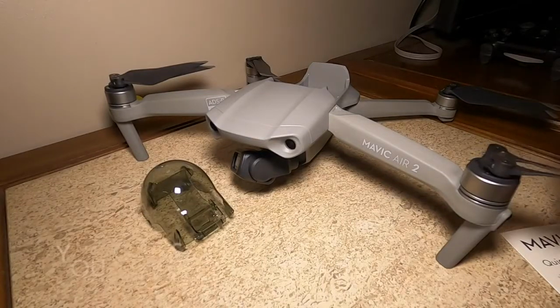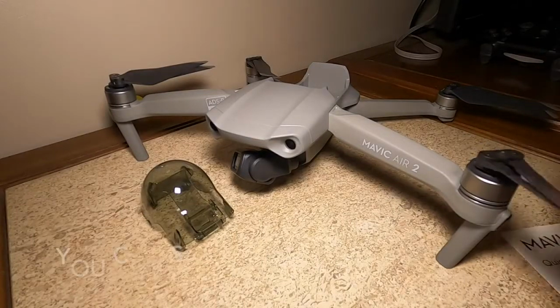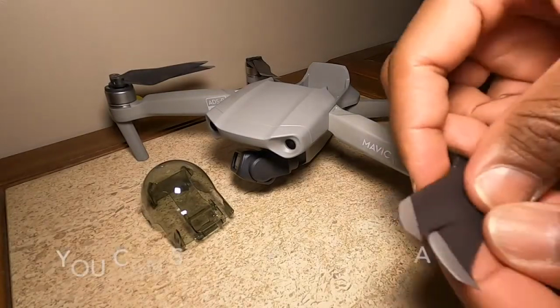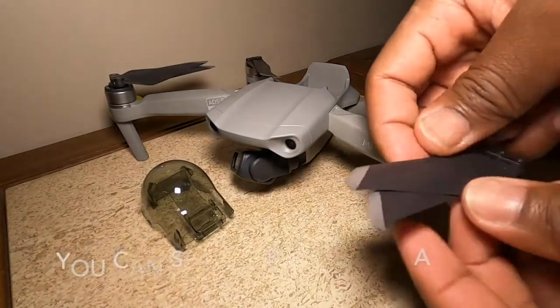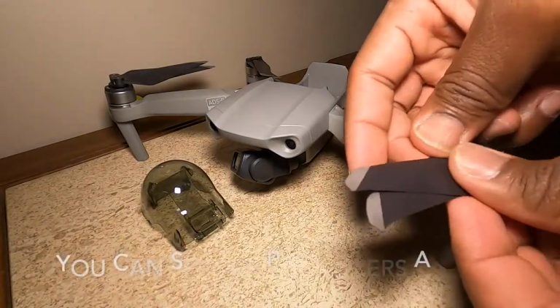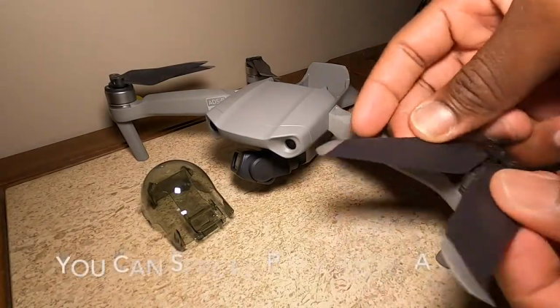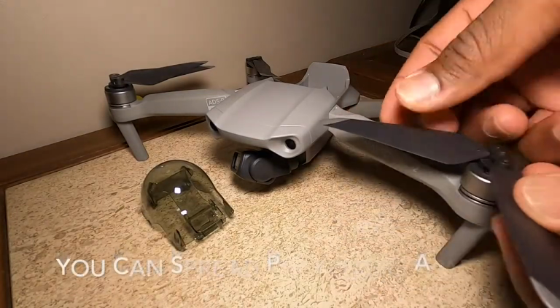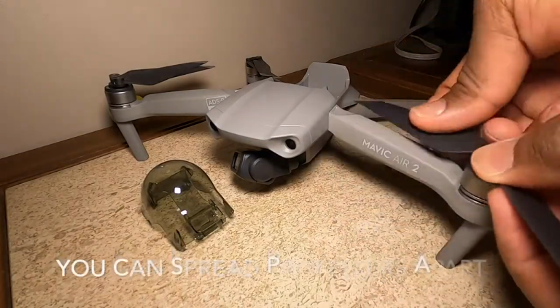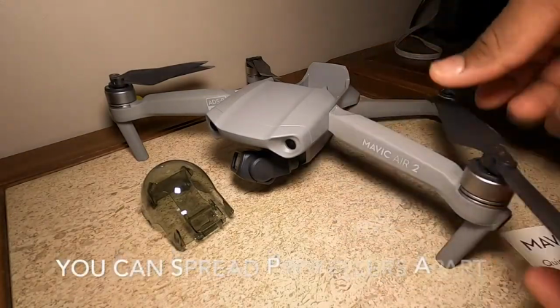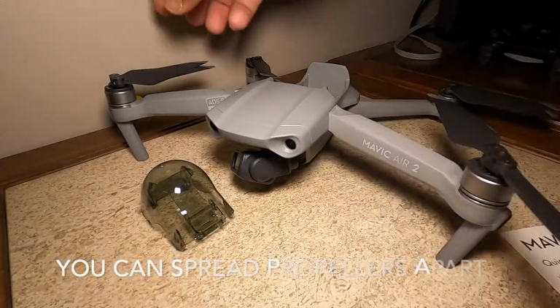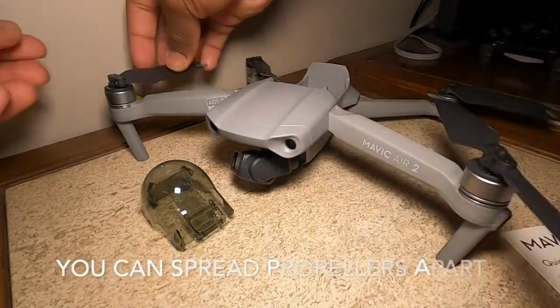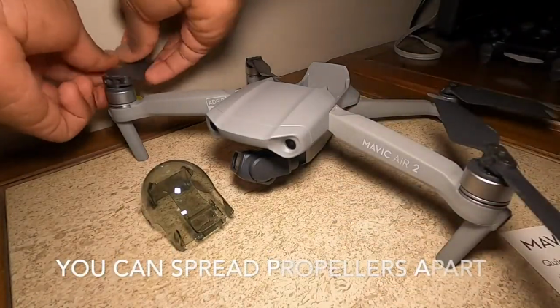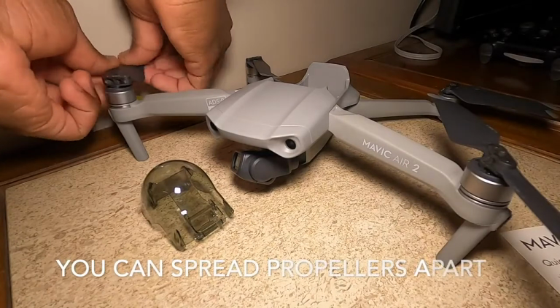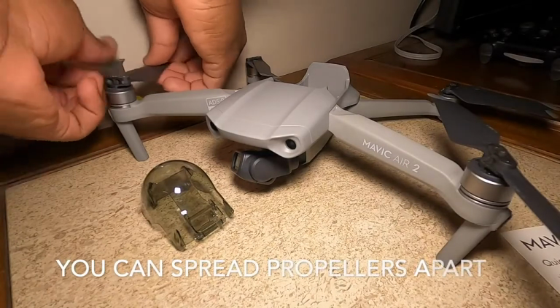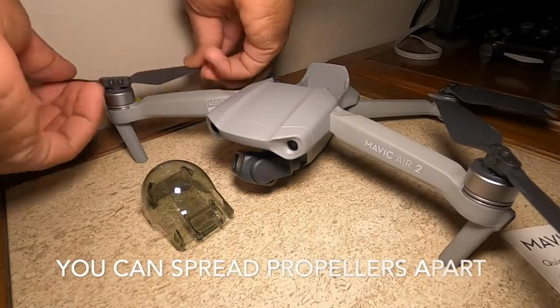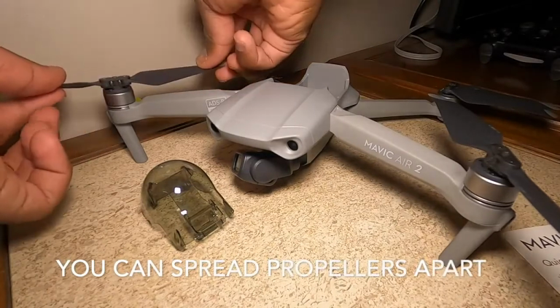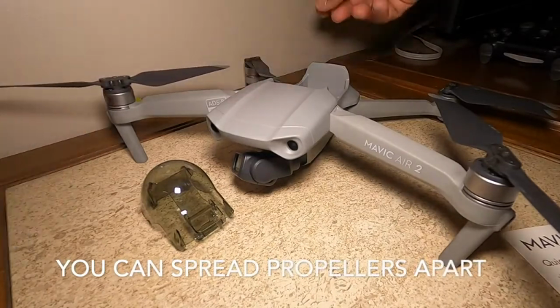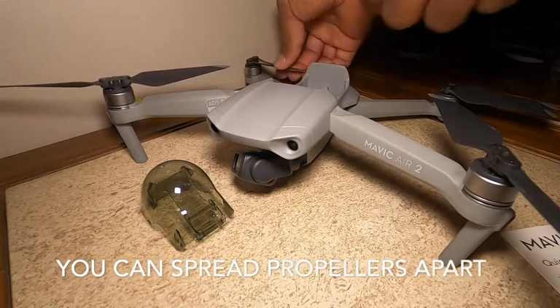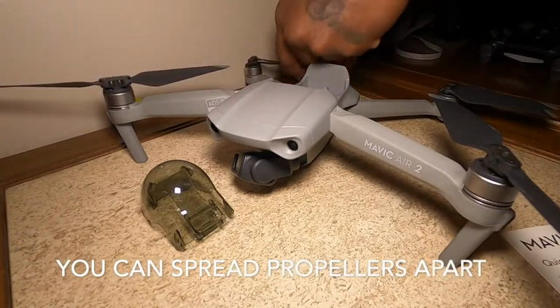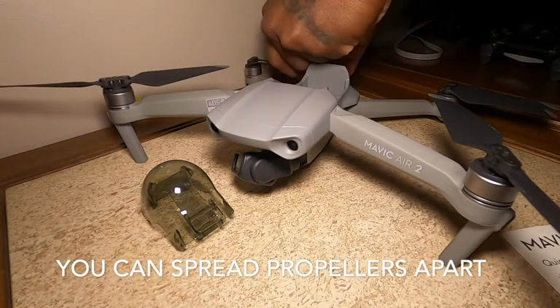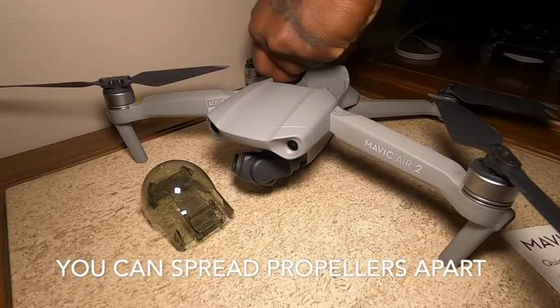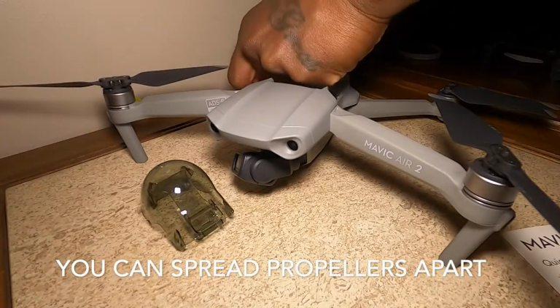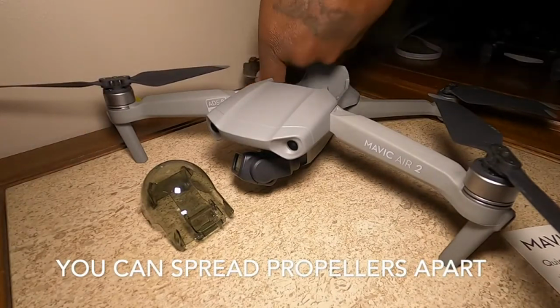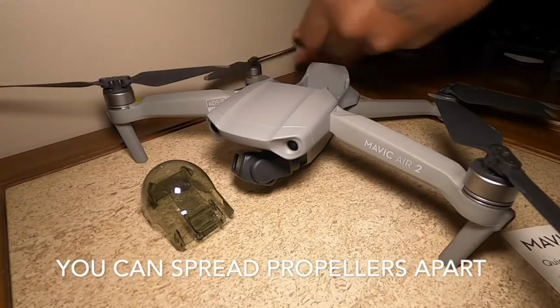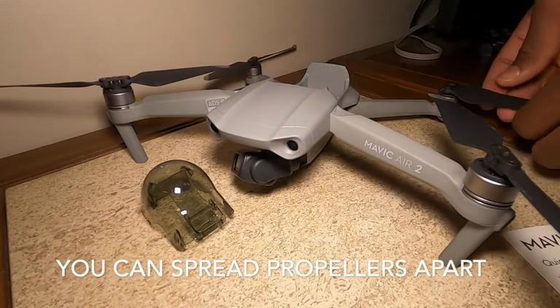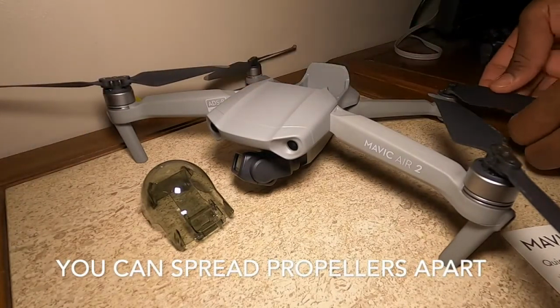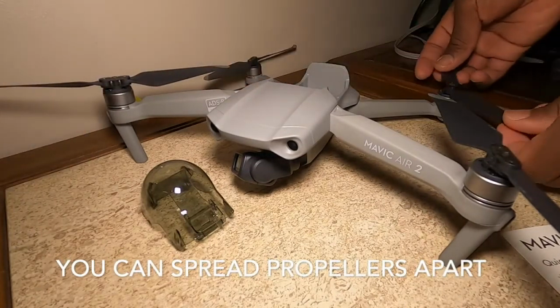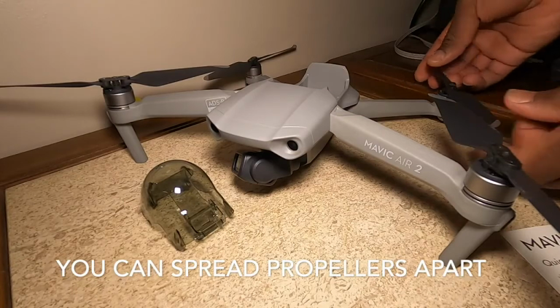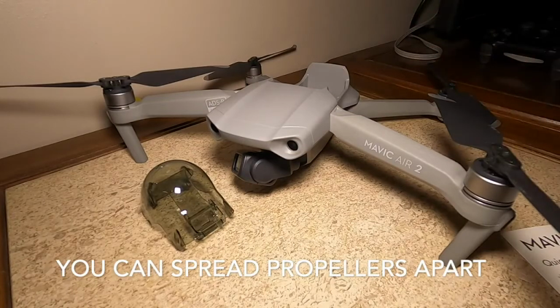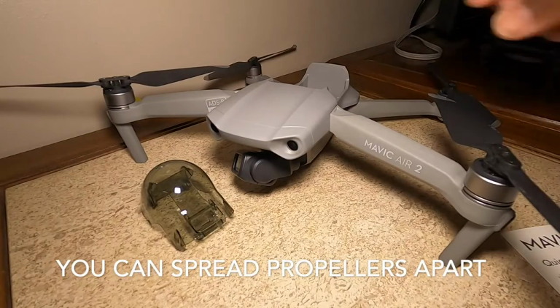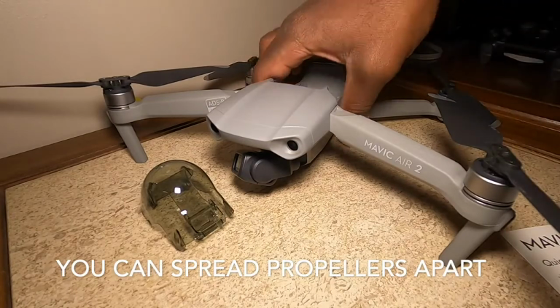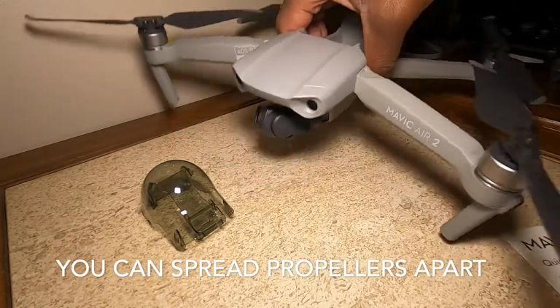Now I'm spreading apart the propellers. You don't have to, but I think it's a good idea — you don't want any to get stuck together or get caught. Go ahead and spread those propellers apart.